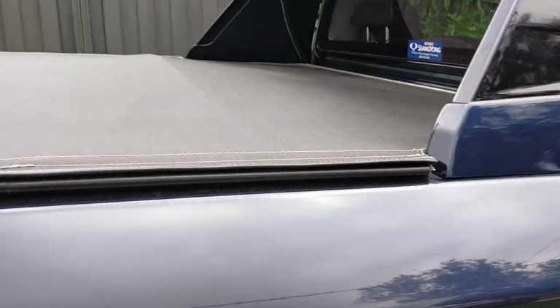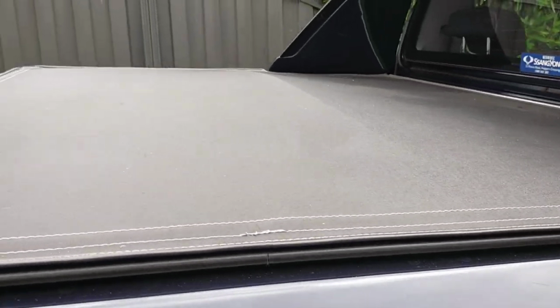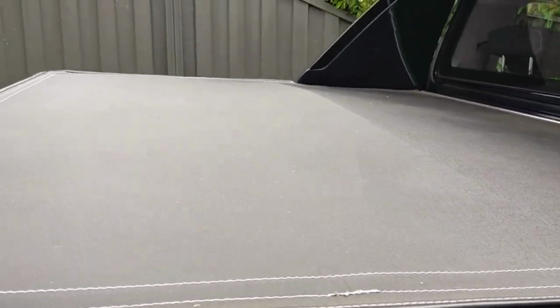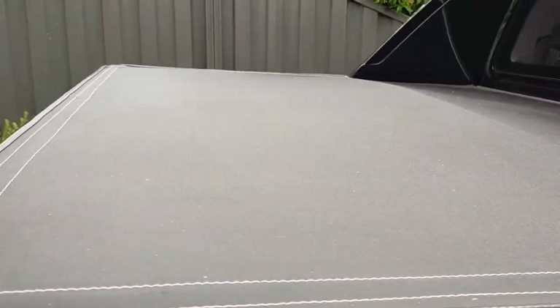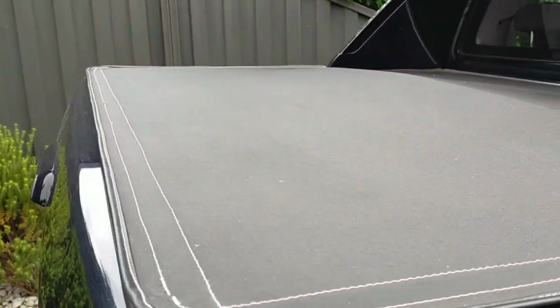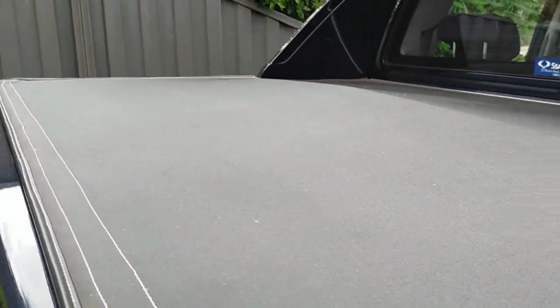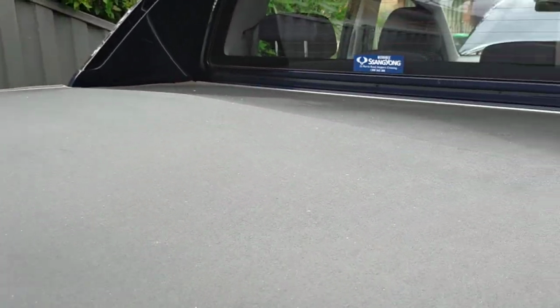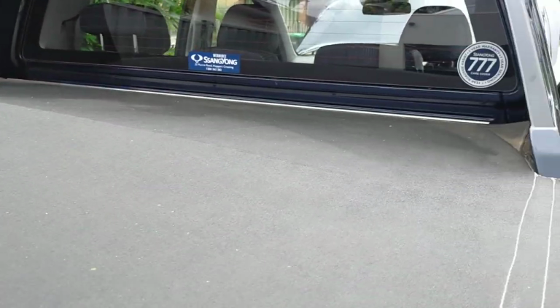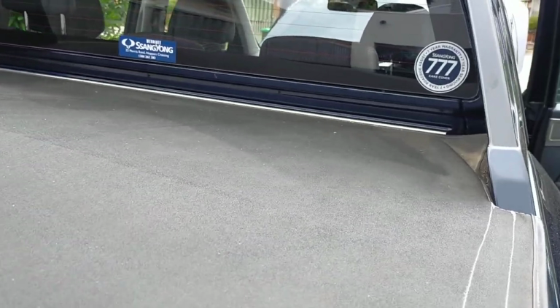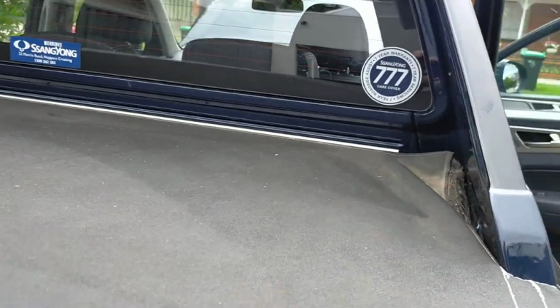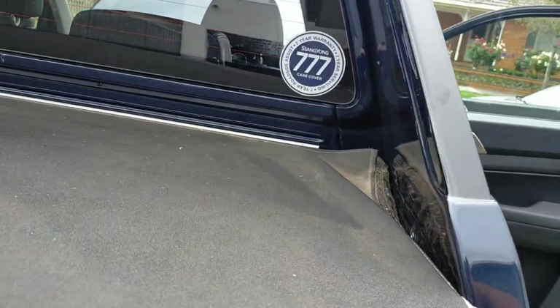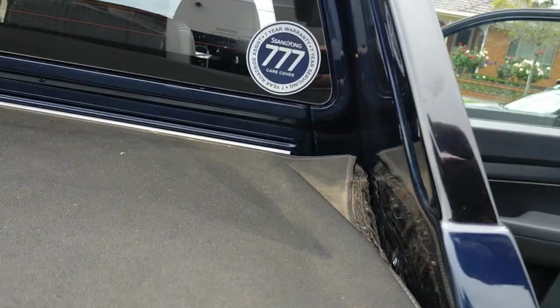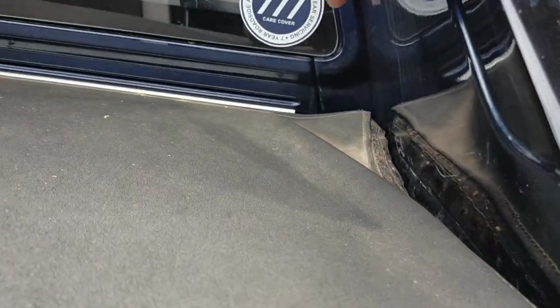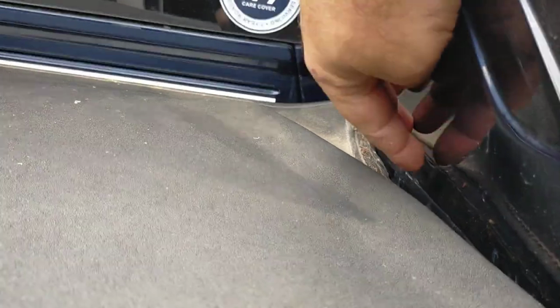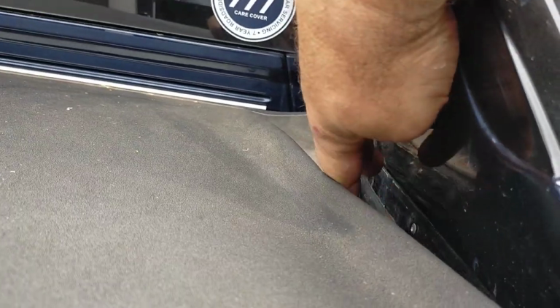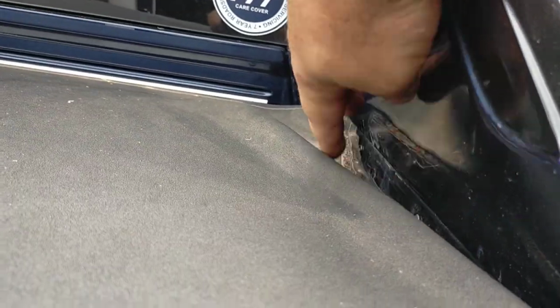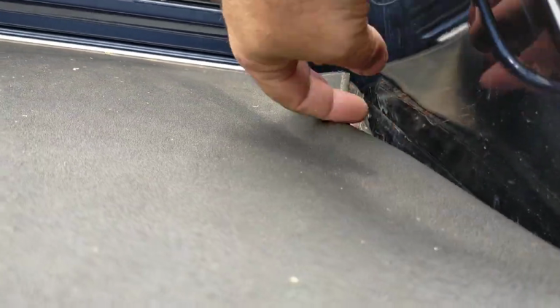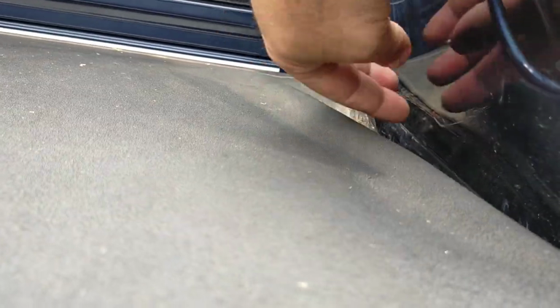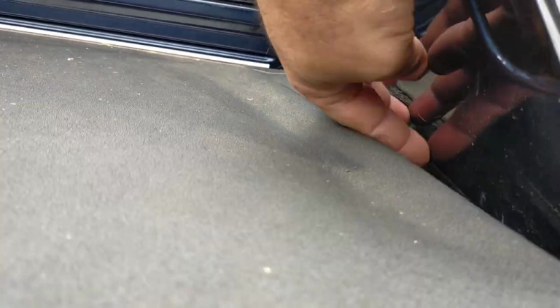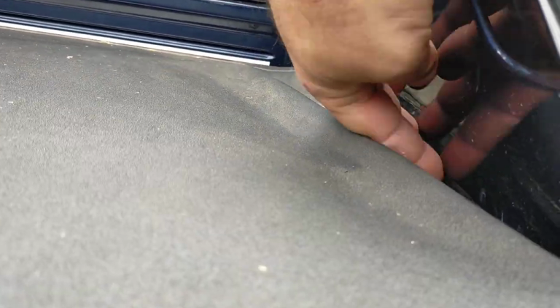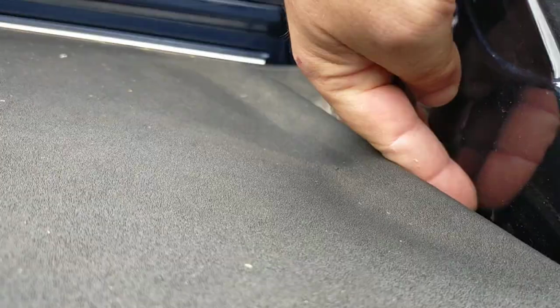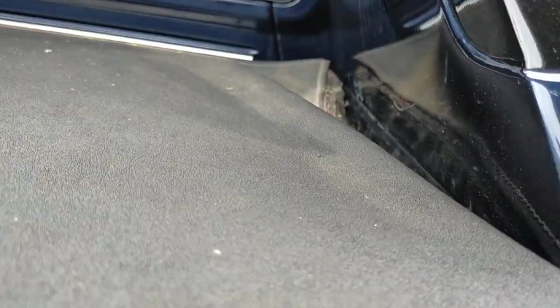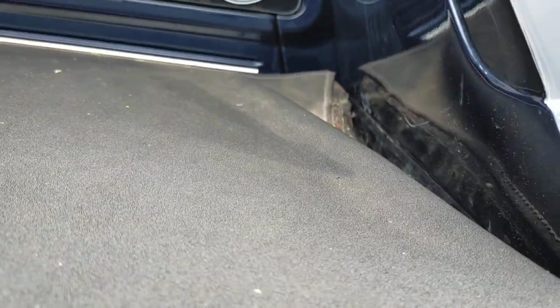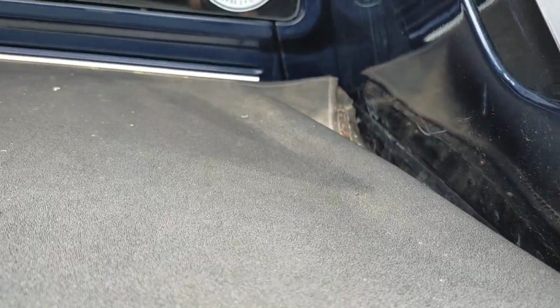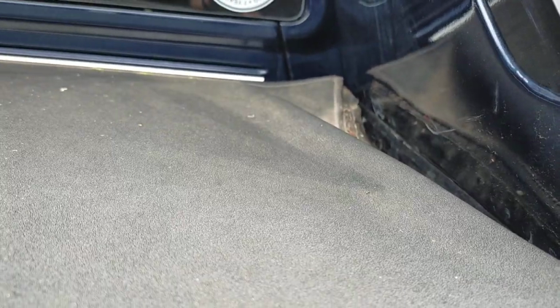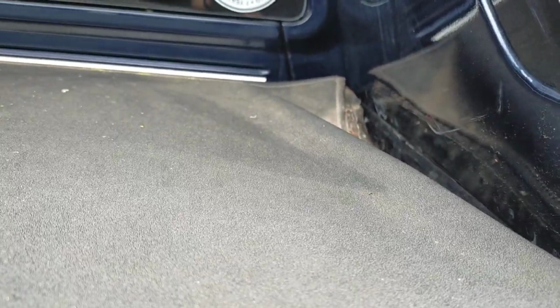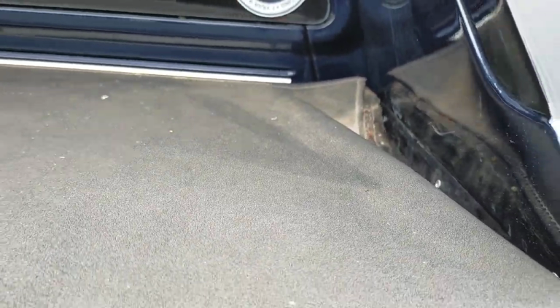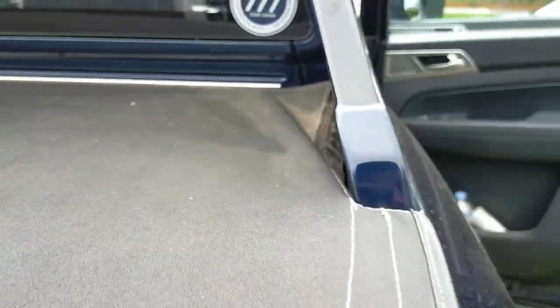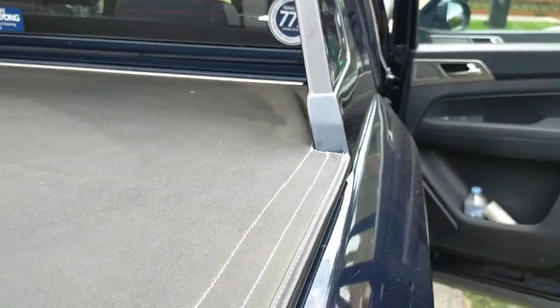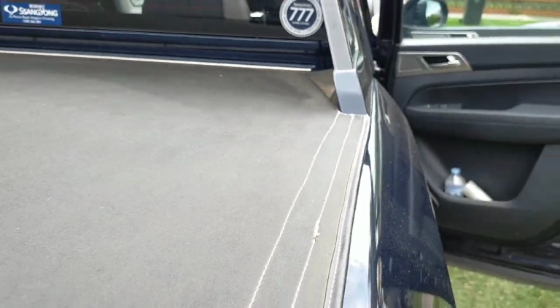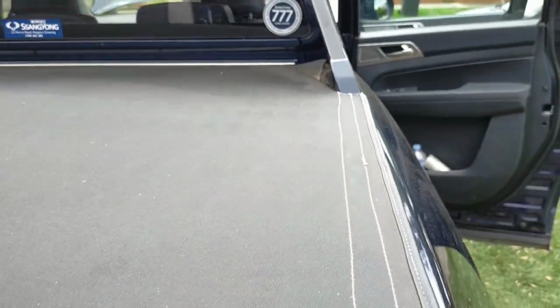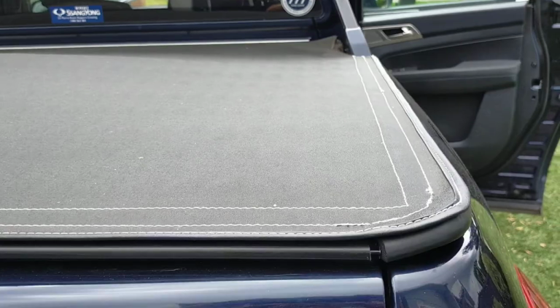Tonneau cover - this is a factory tonneau cover. There is a slight wood... it needs a little bit of repair work here, which I can also get fixed up under warranty.